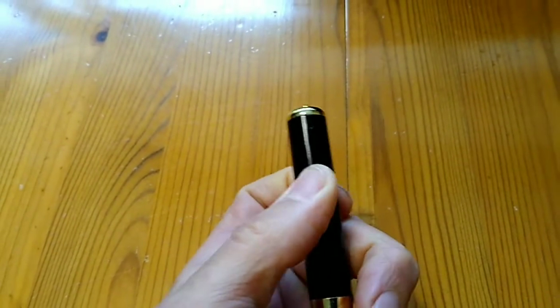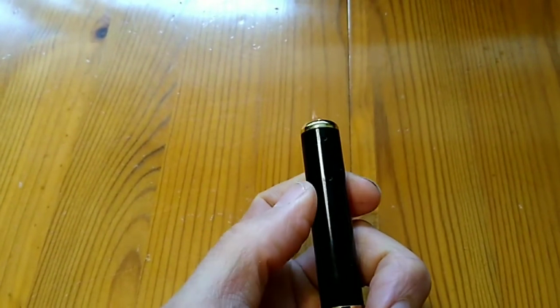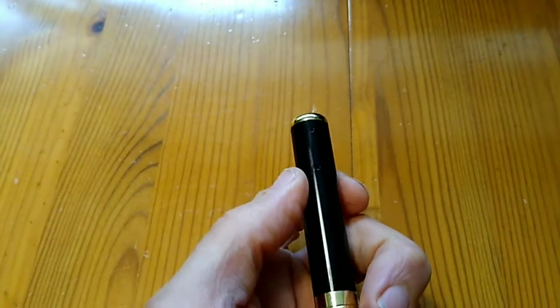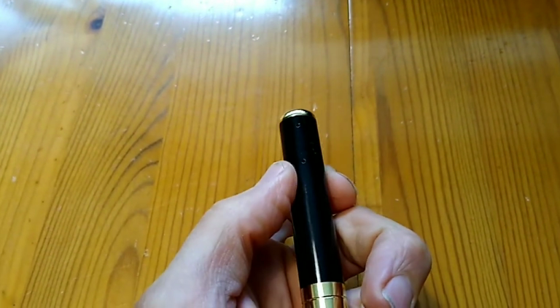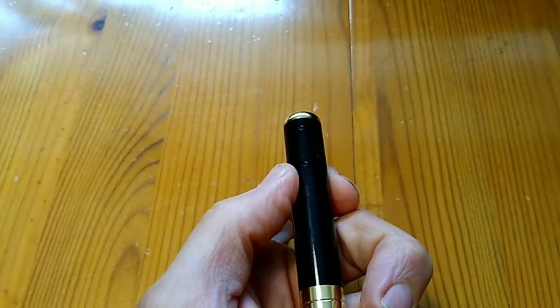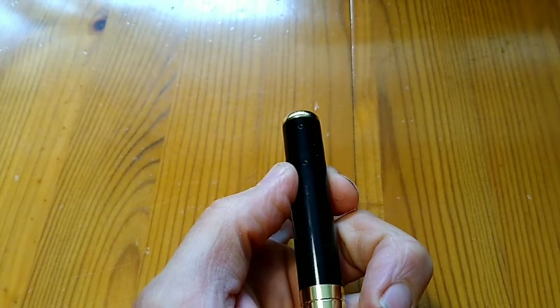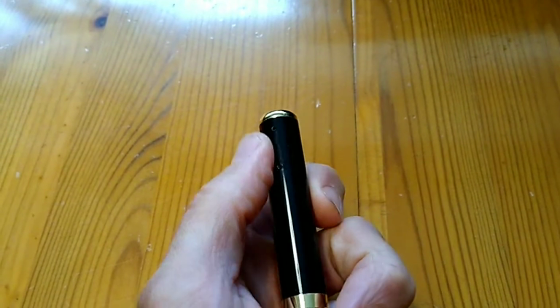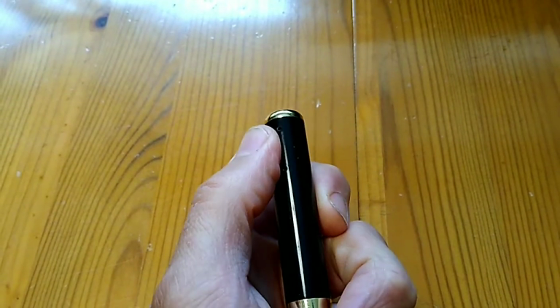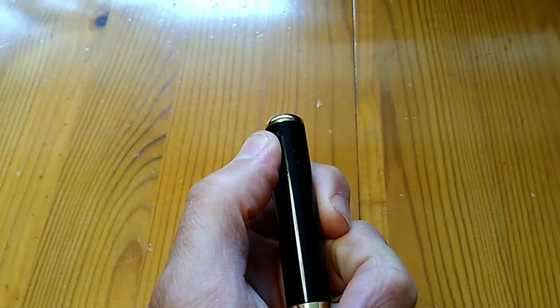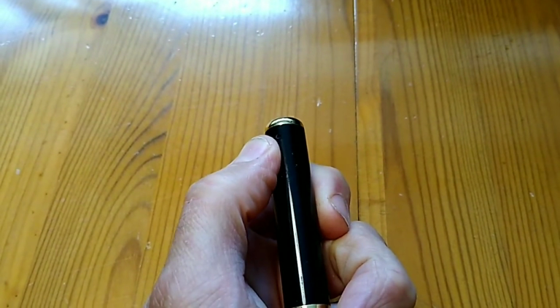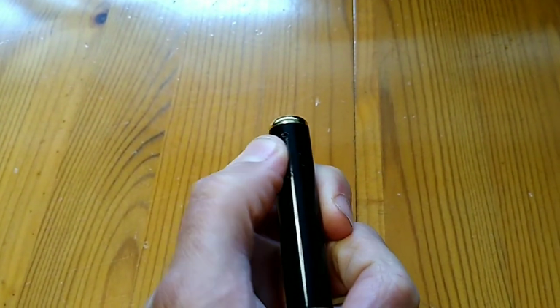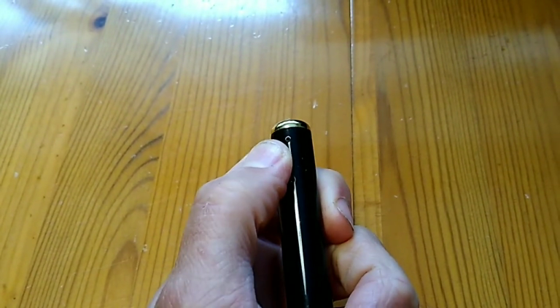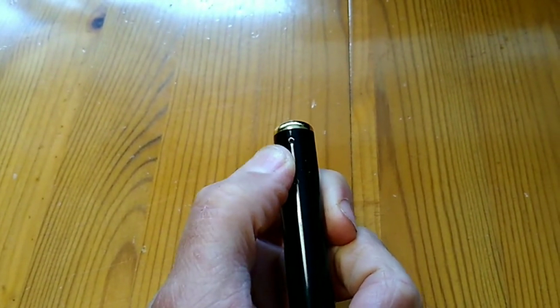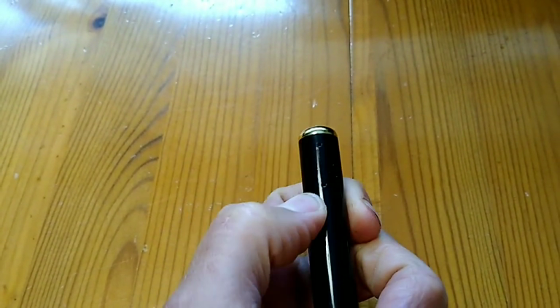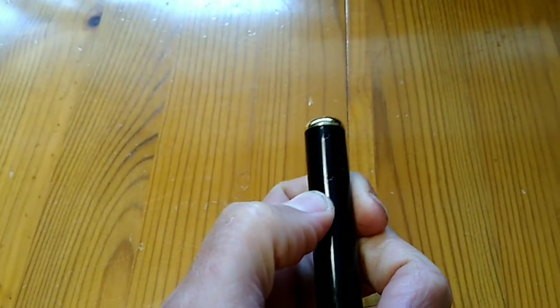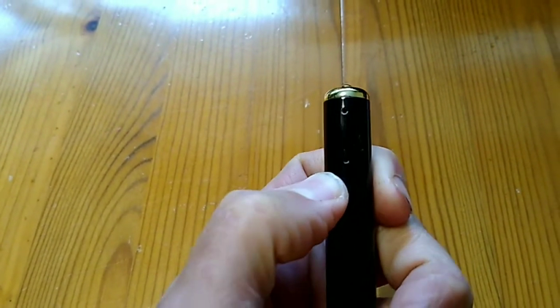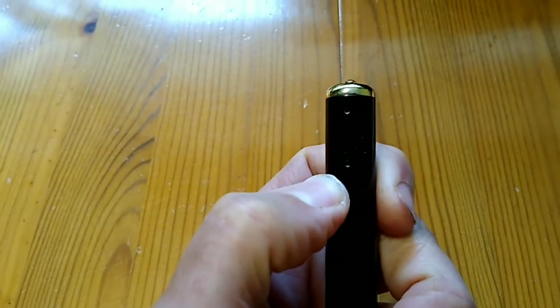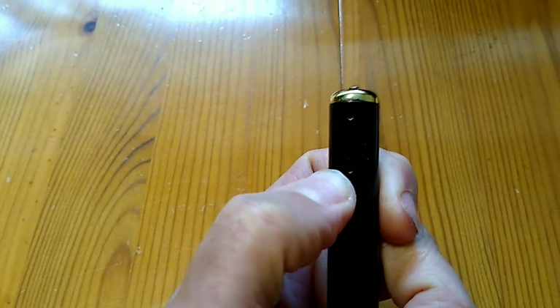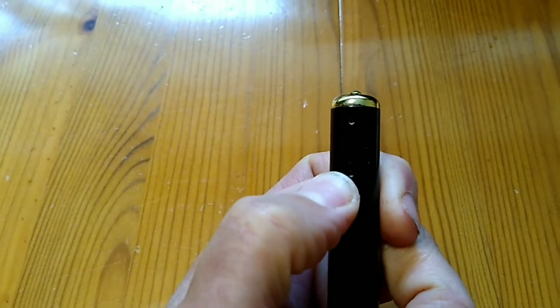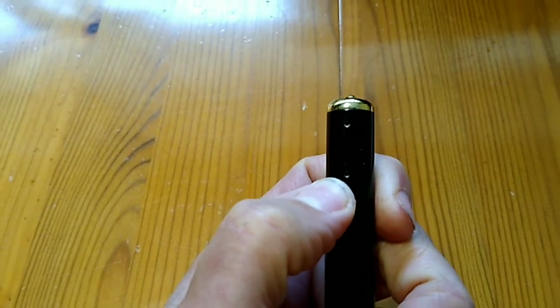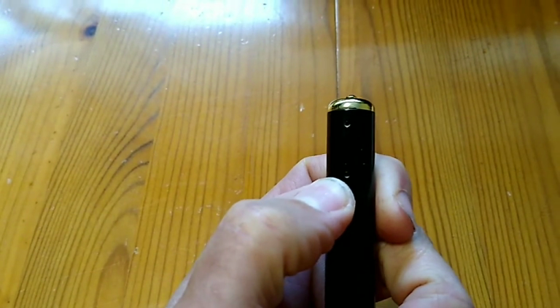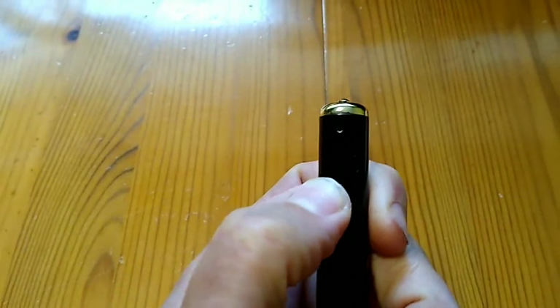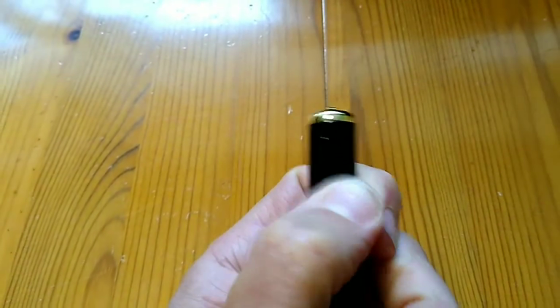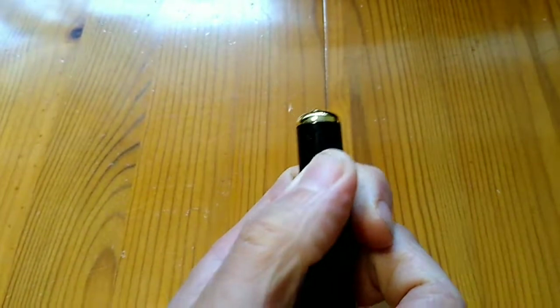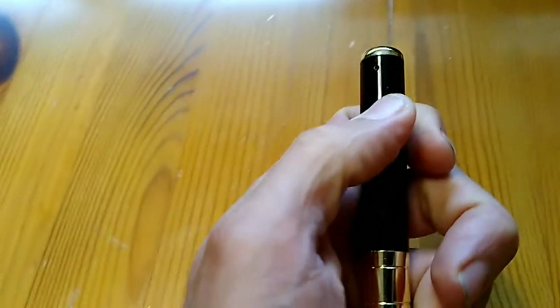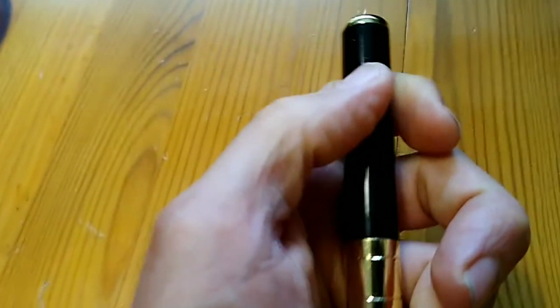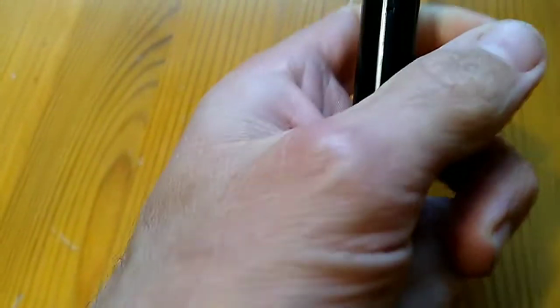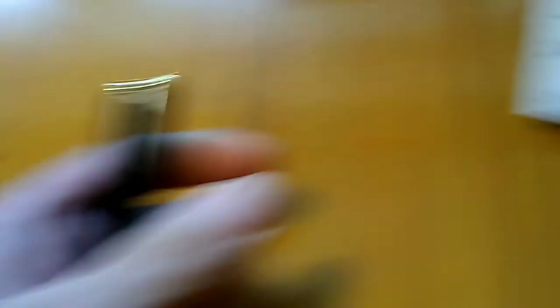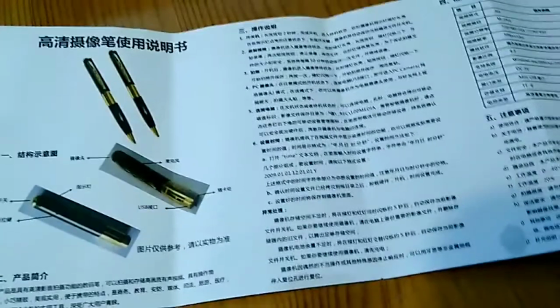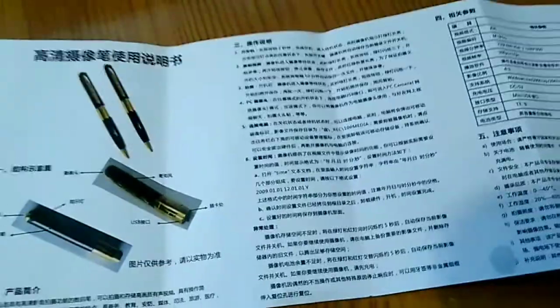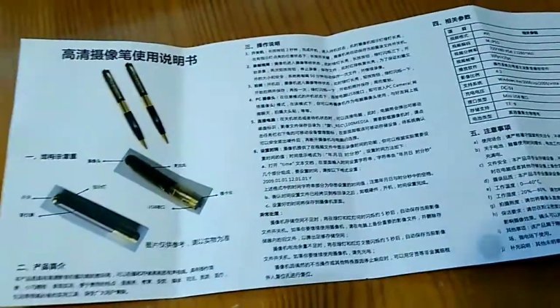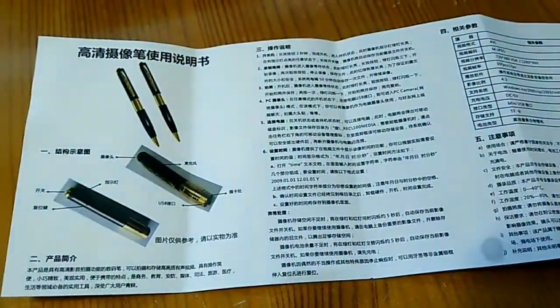On the opposite side there are two small holes. One of which is an indicator light. The other might be the microphone or it might be a reset hole. The manual is a bit indecipherable.